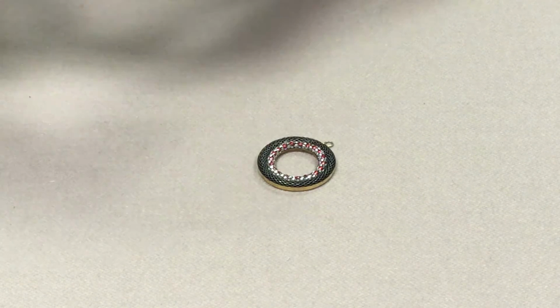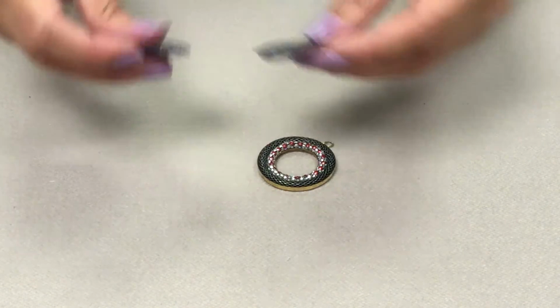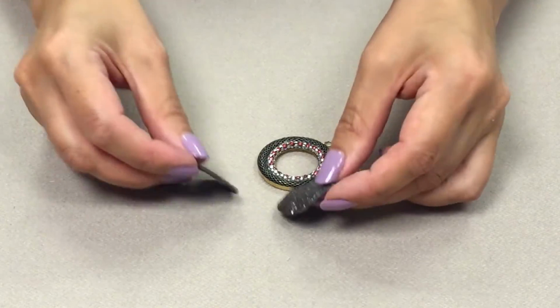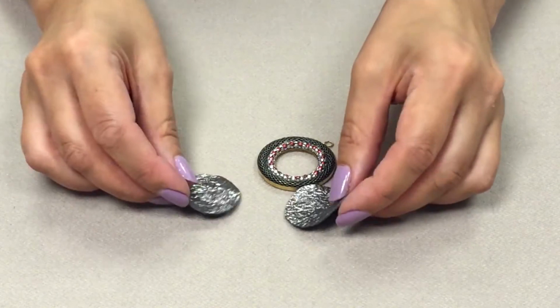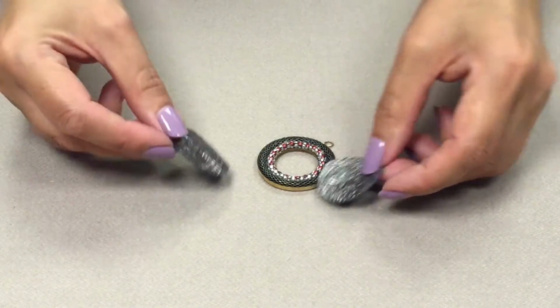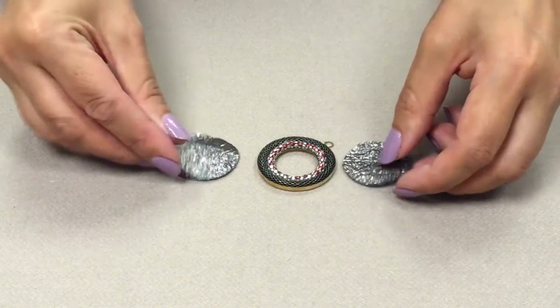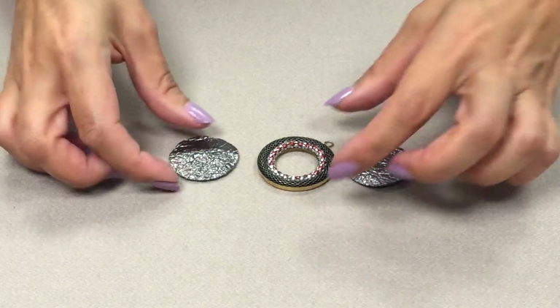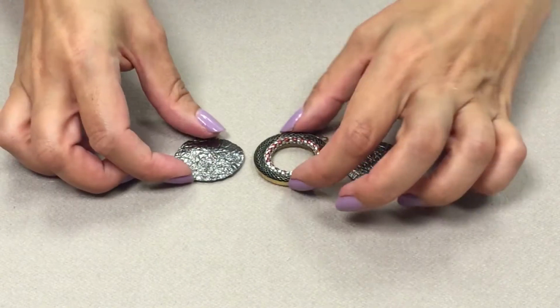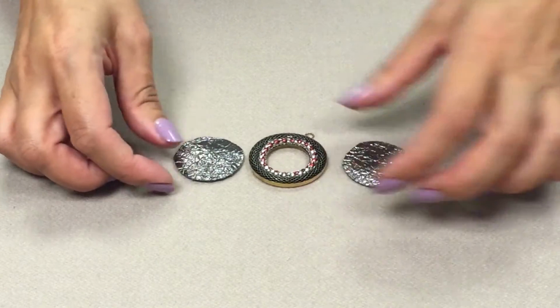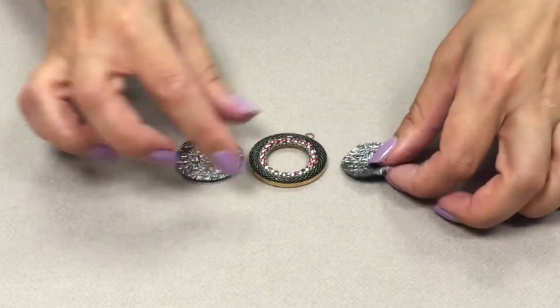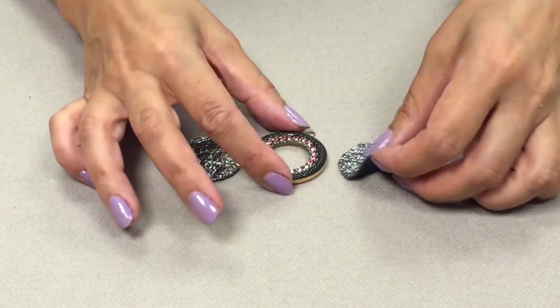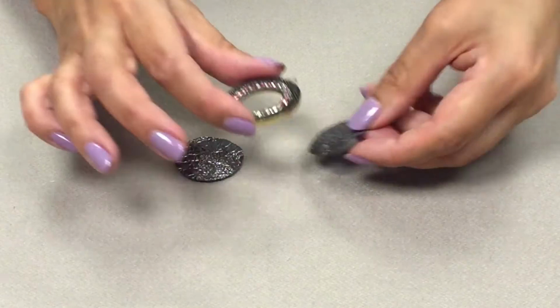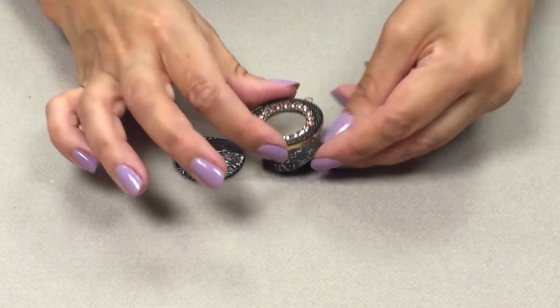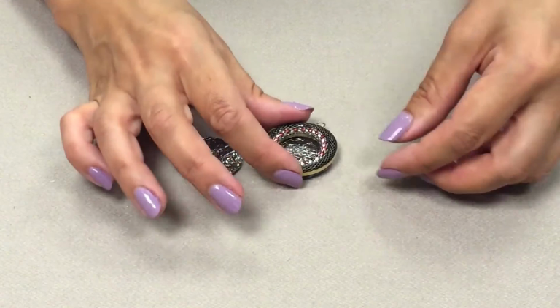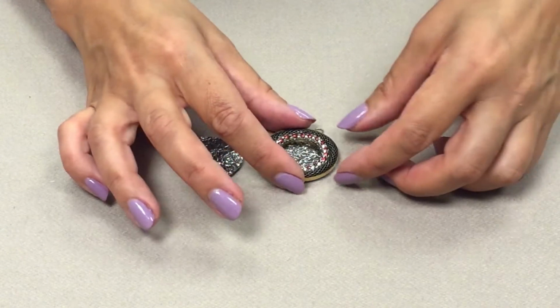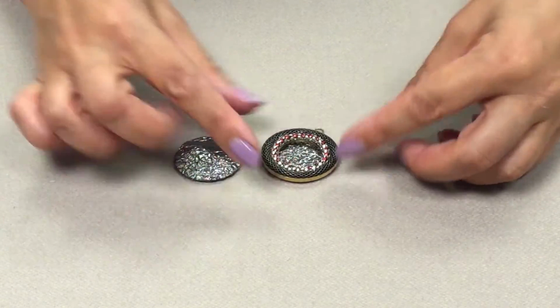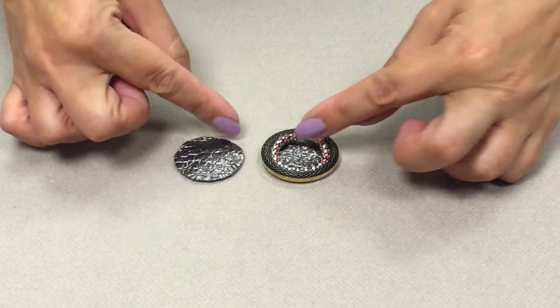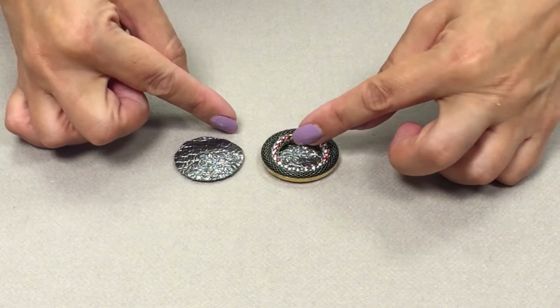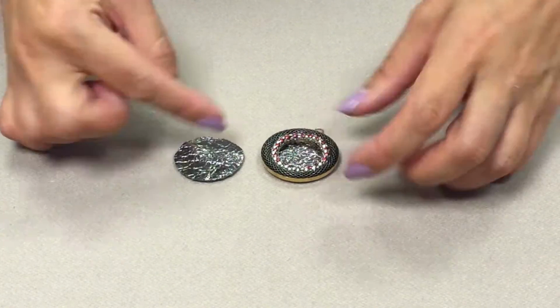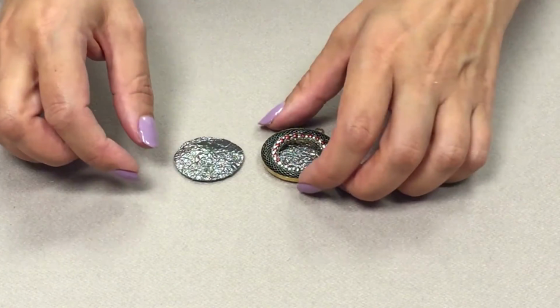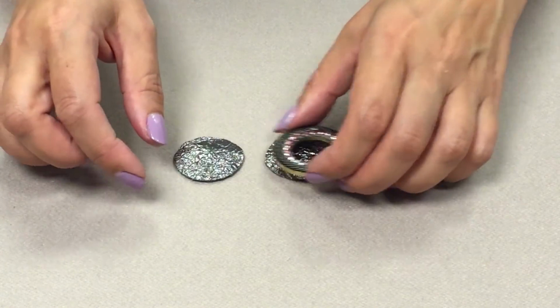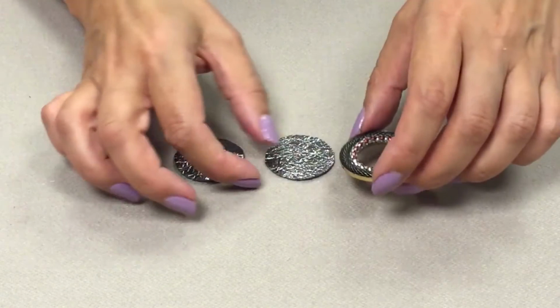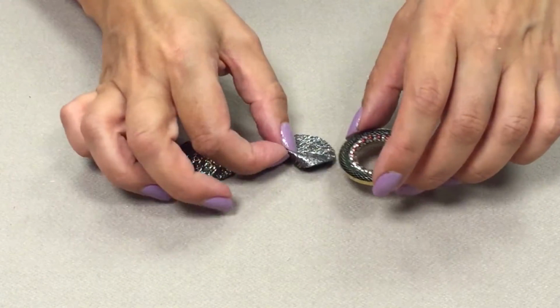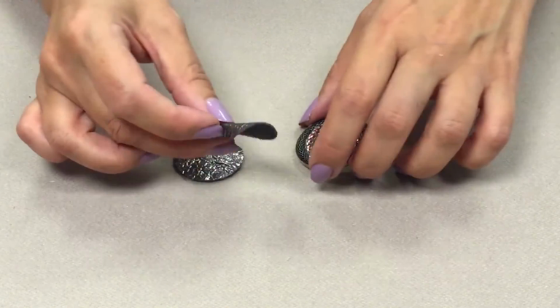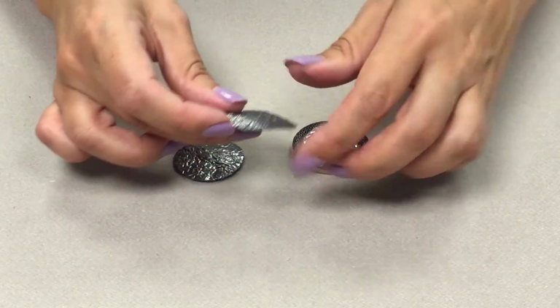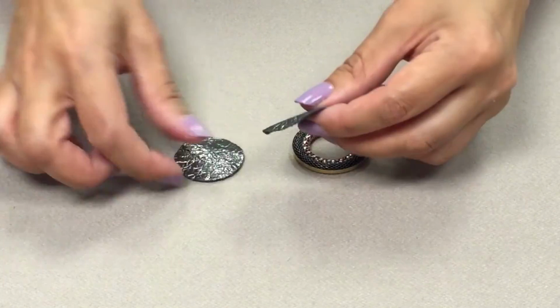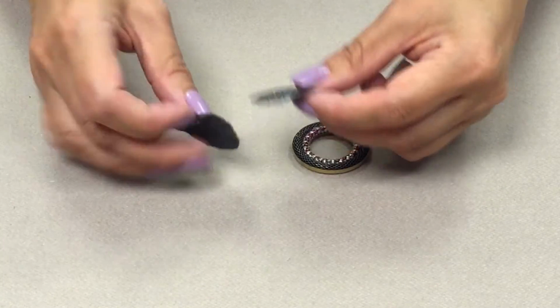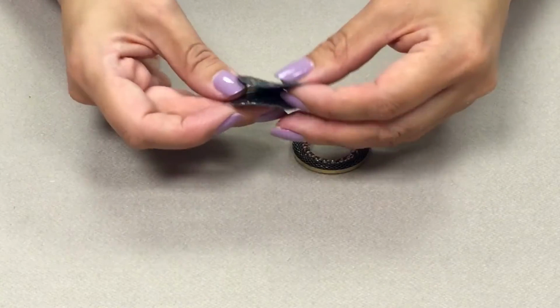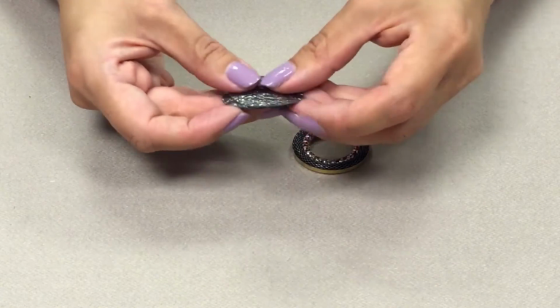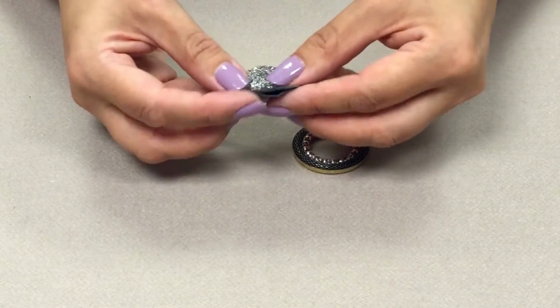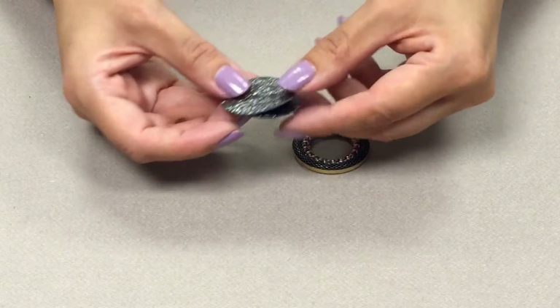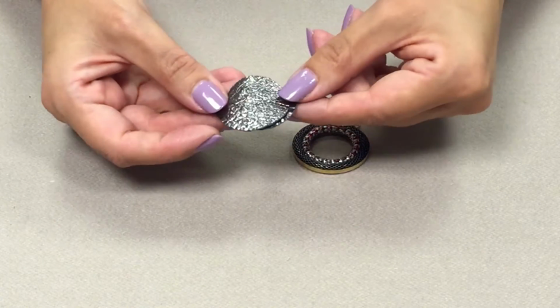Next, you'll need some leather to go in the center of the pendant. I've cut two circles of leather — these are just off-cuts I happen to have. You need them both exactly the same size.